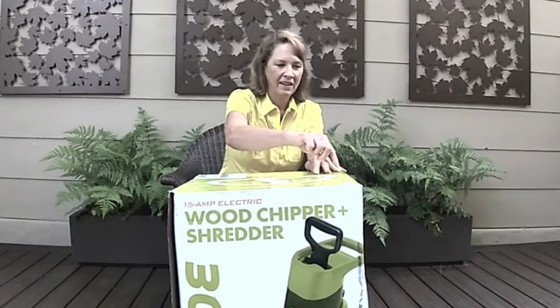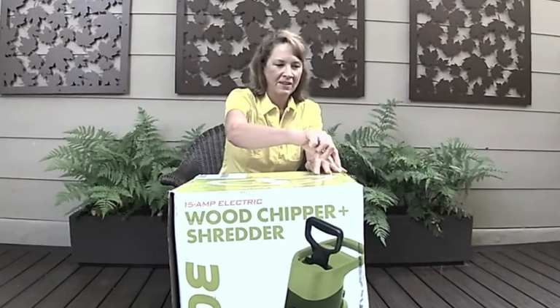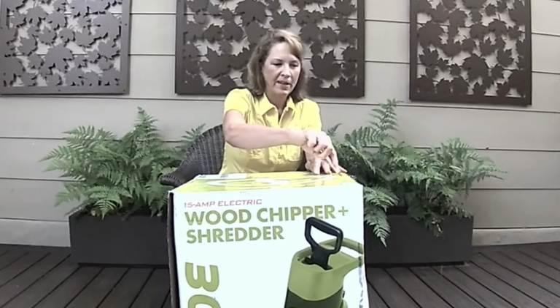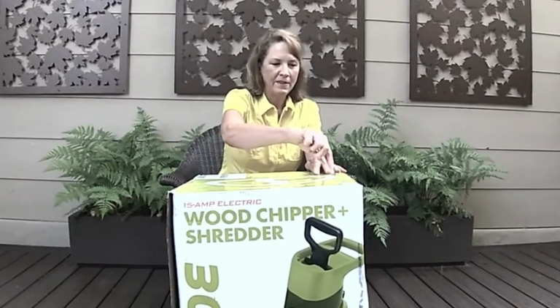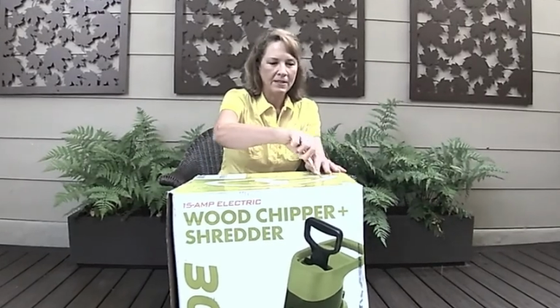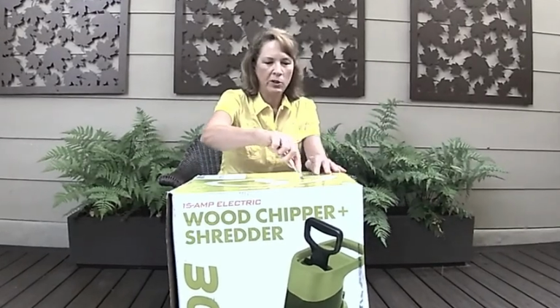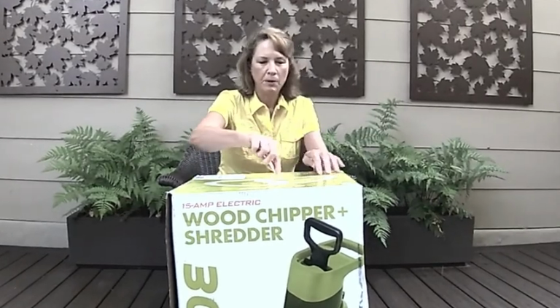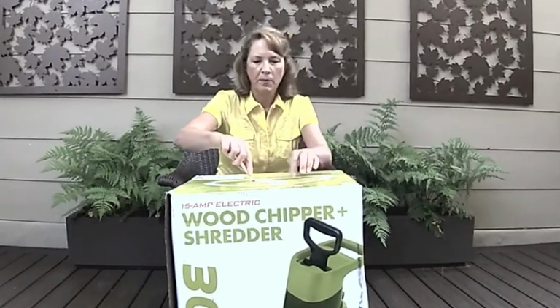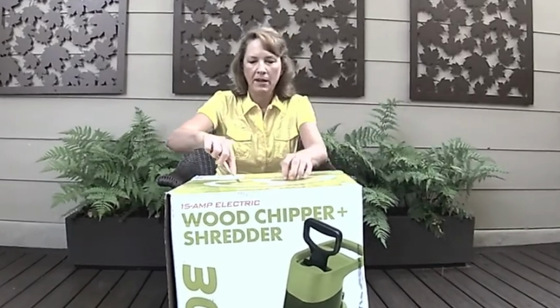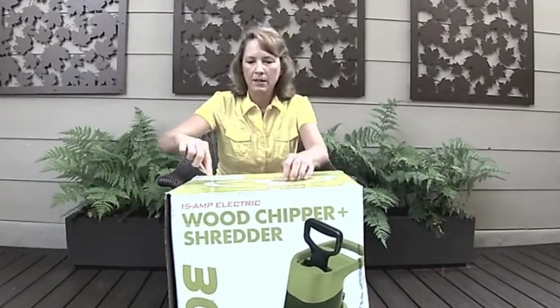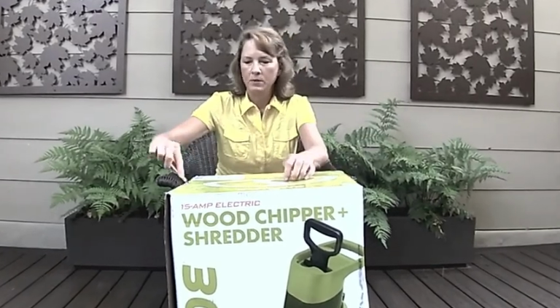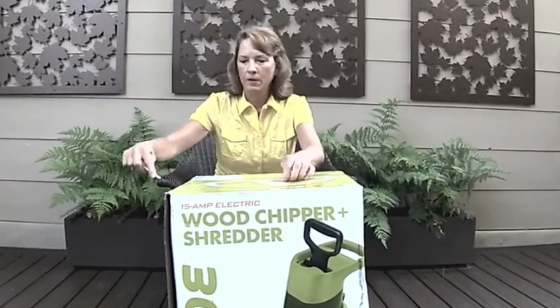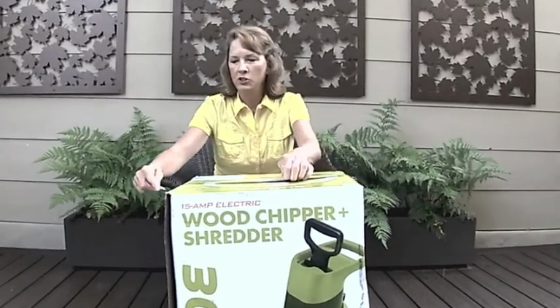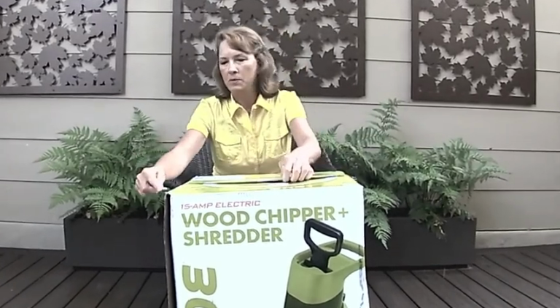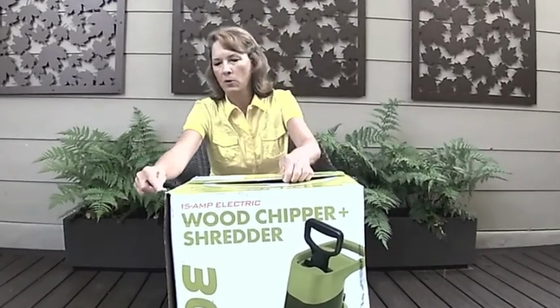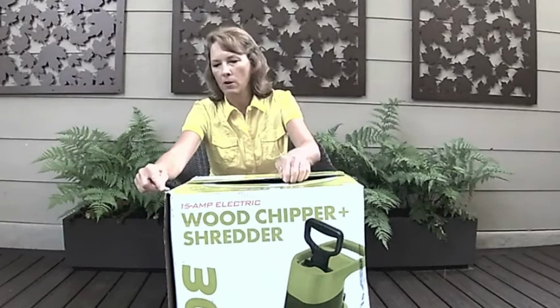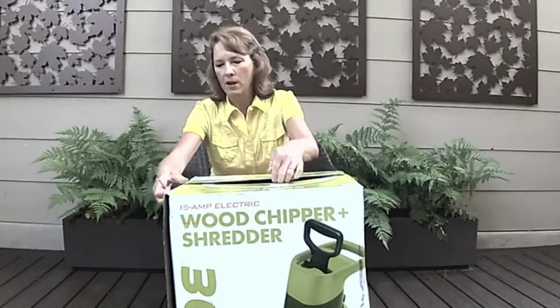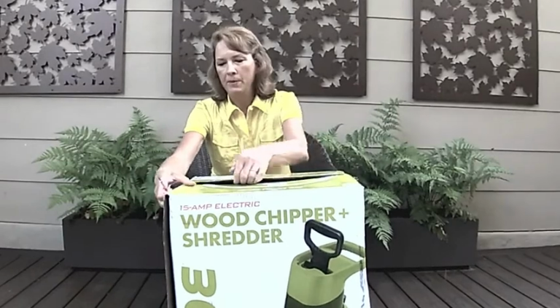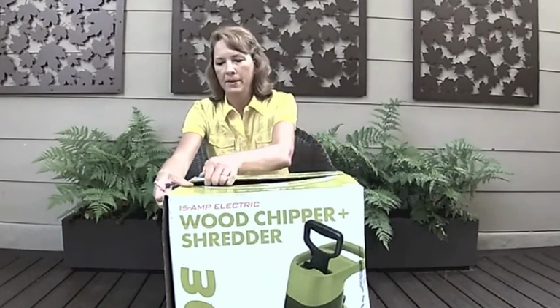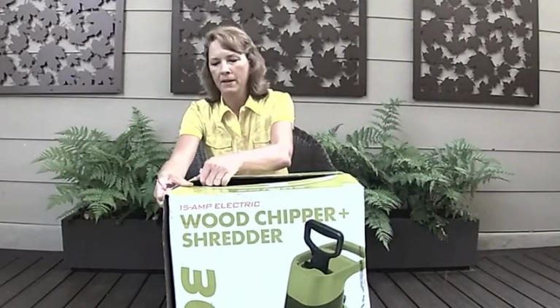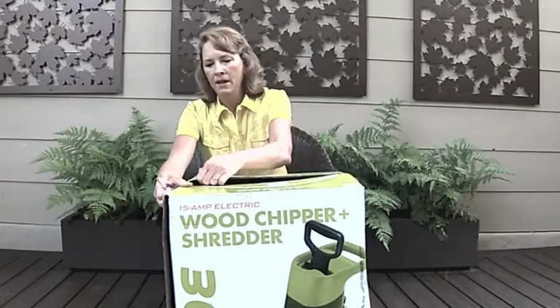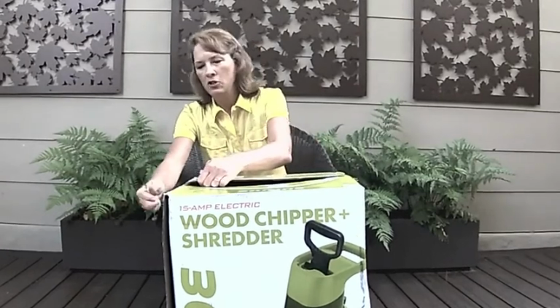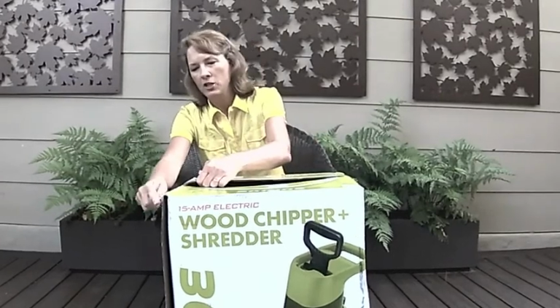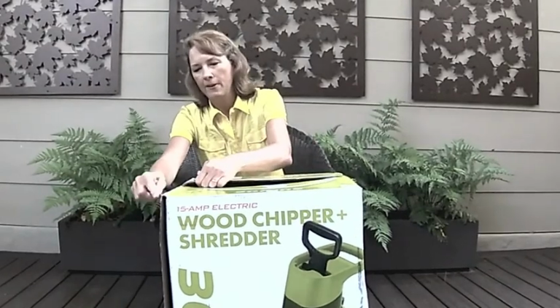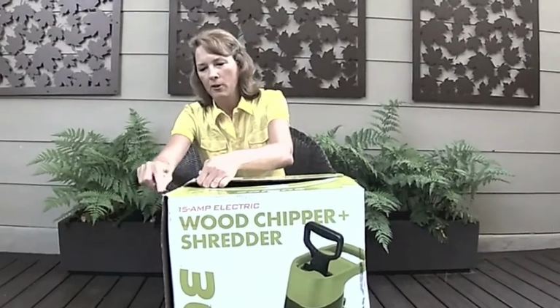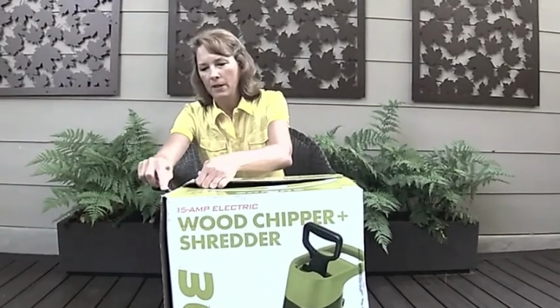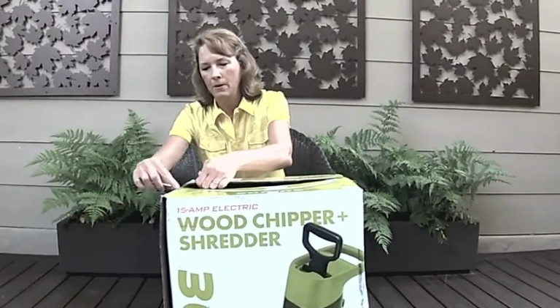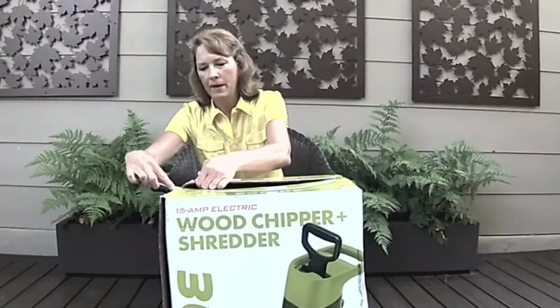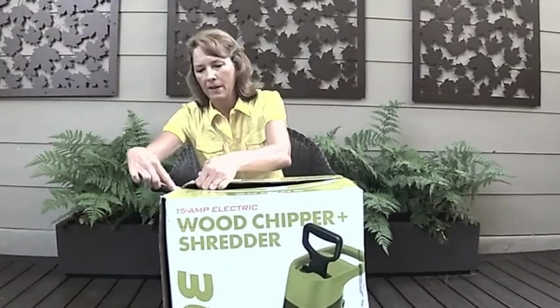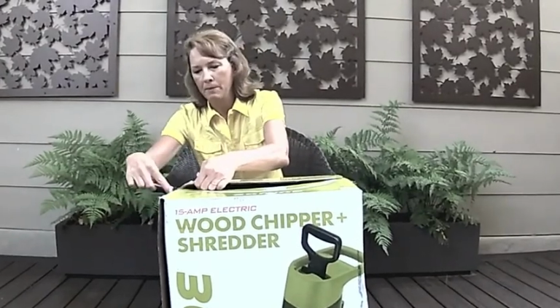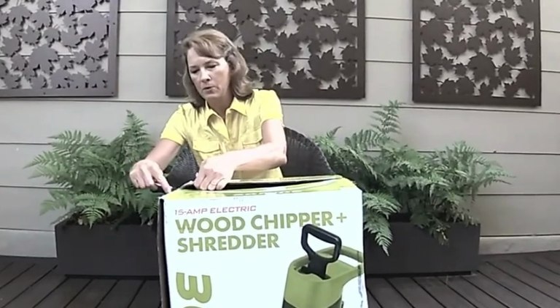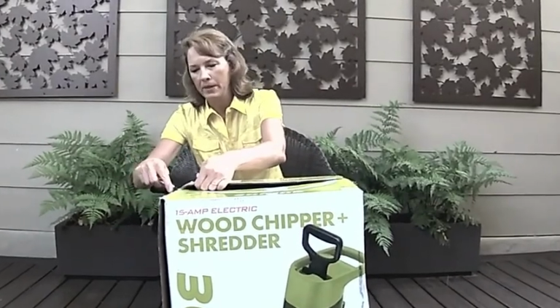We got this wood chipper because we need wood chips for our compost bin. Be sure to check out our other videos about the compost bin.